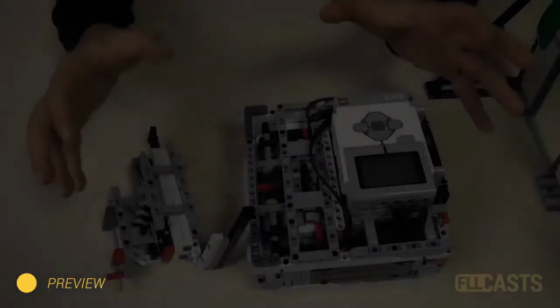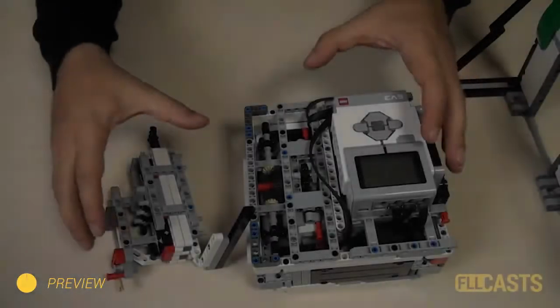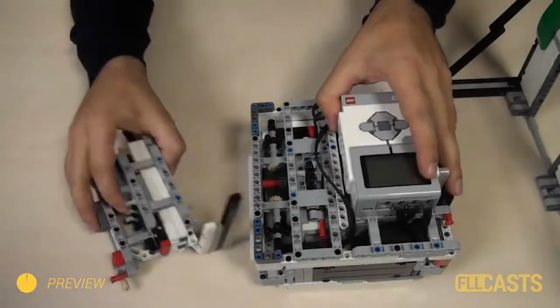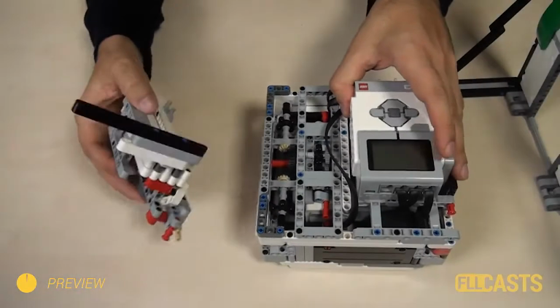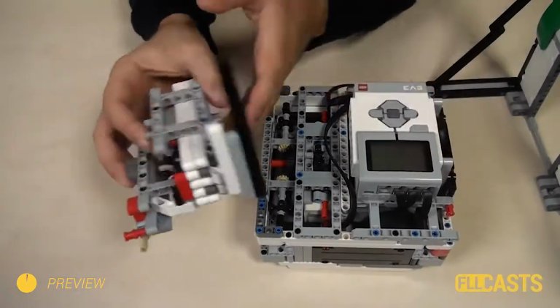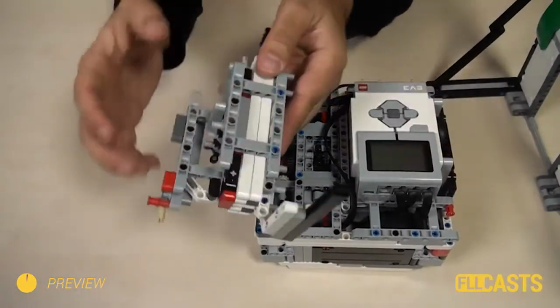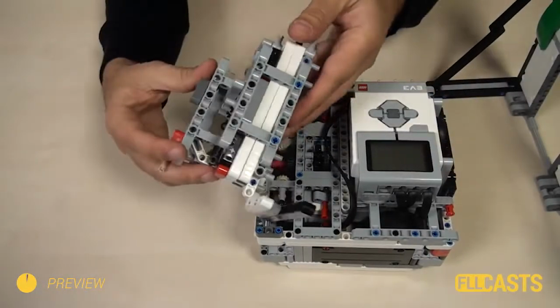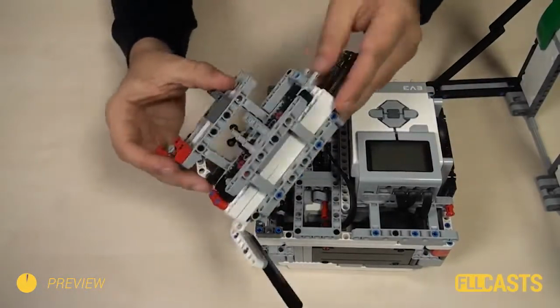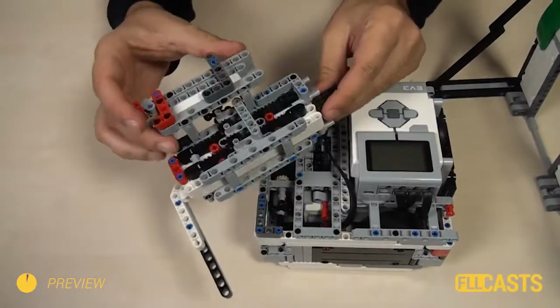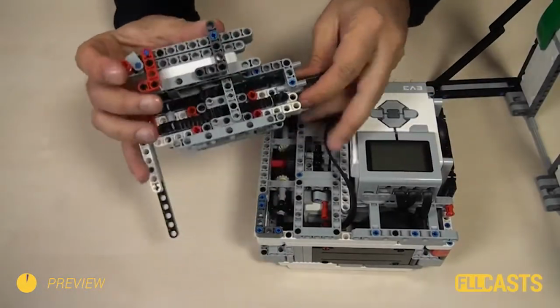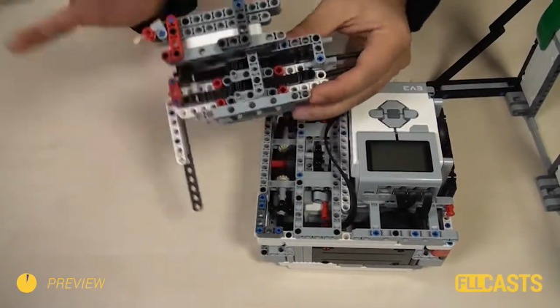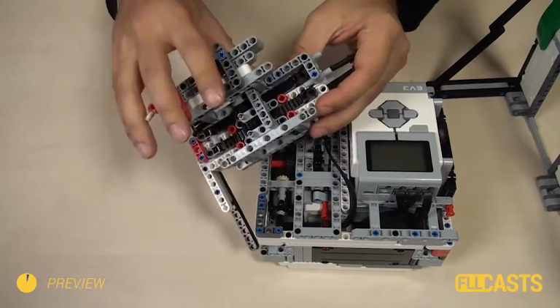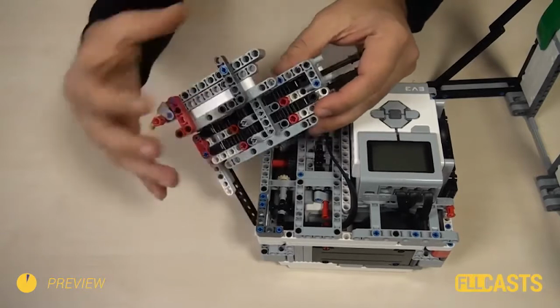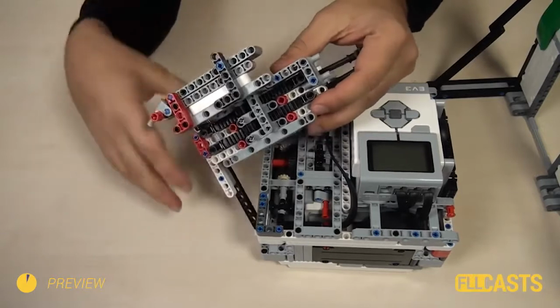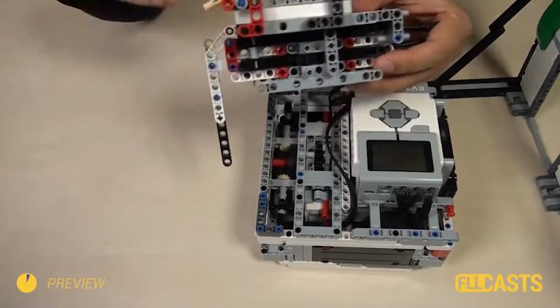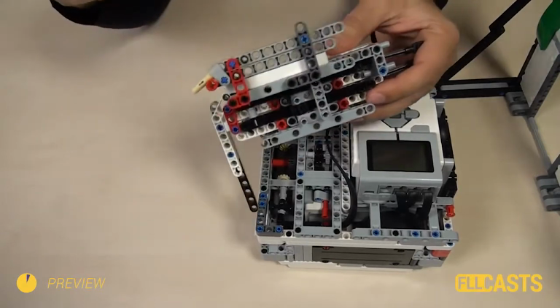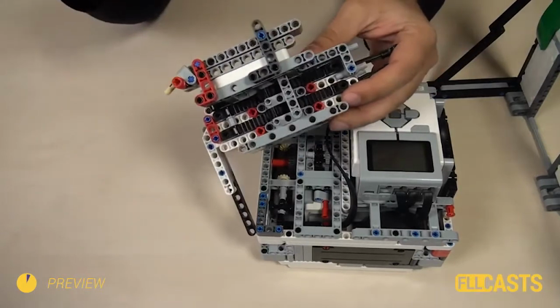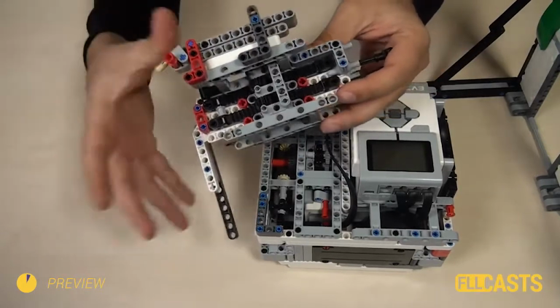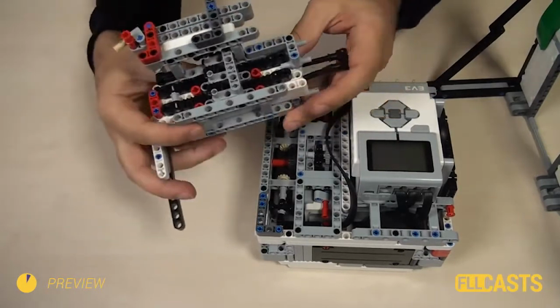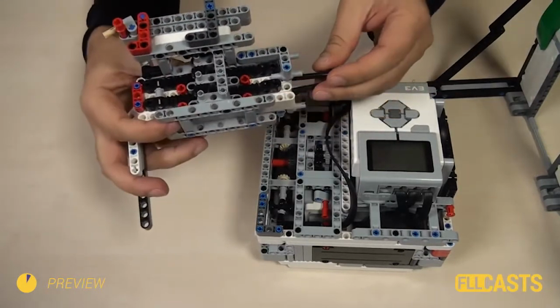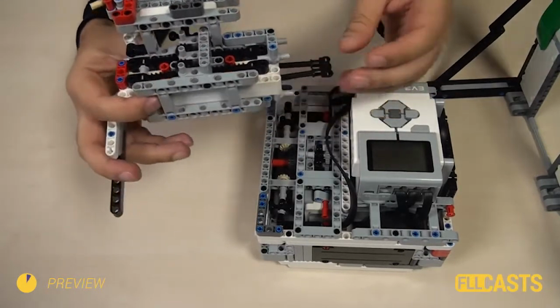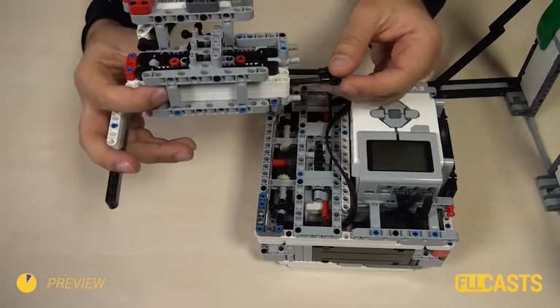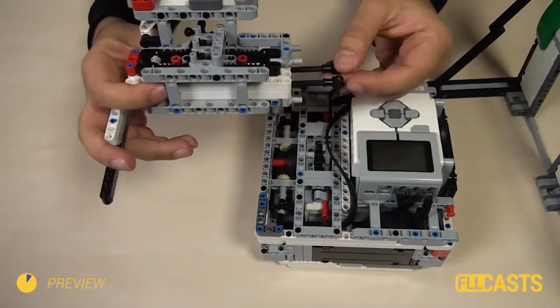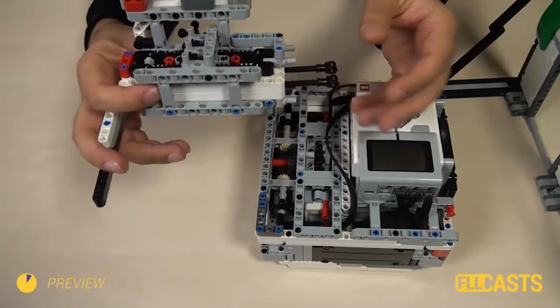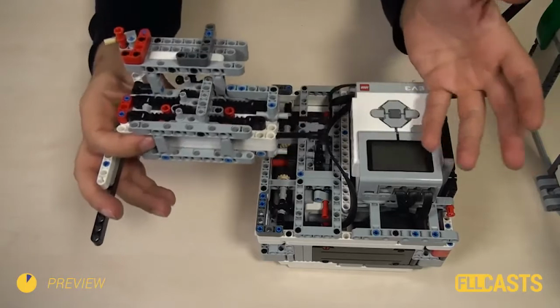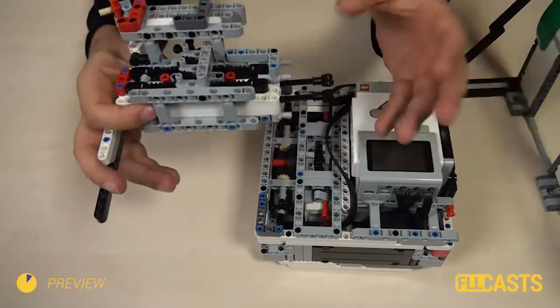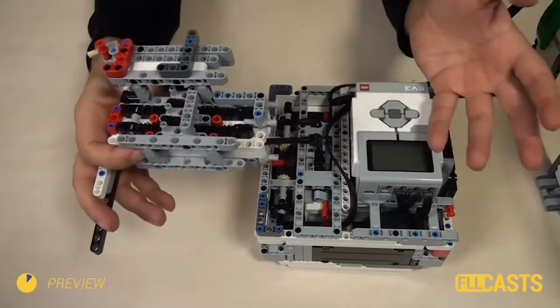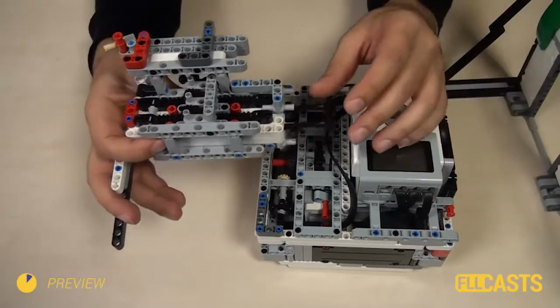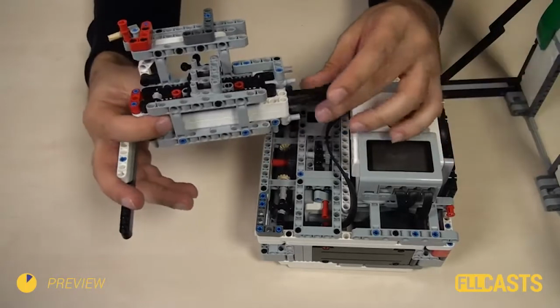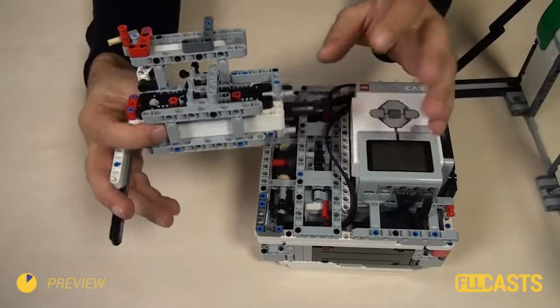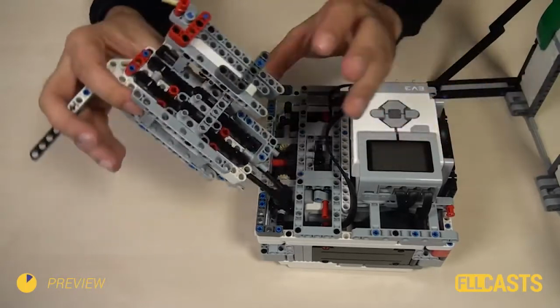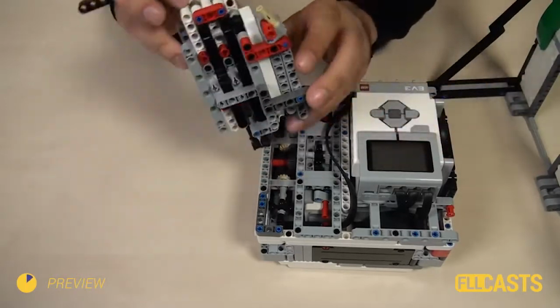Here is the task again. First, construct a rack, not like this one. Try to improvise, try to do it yourself without any building instructions and build a rack.